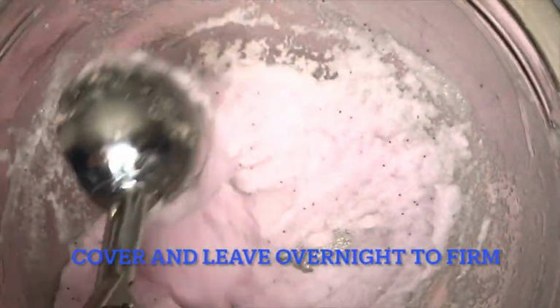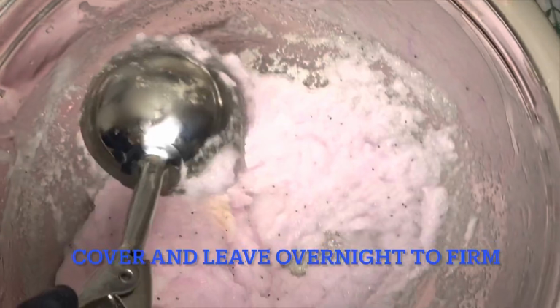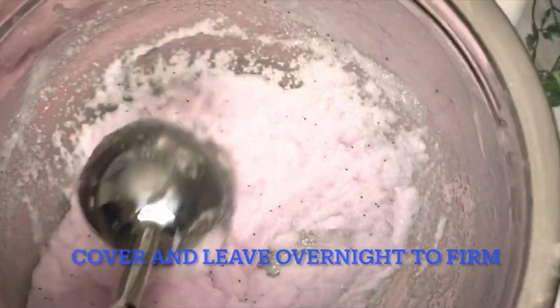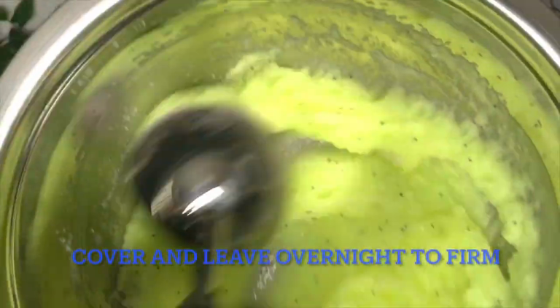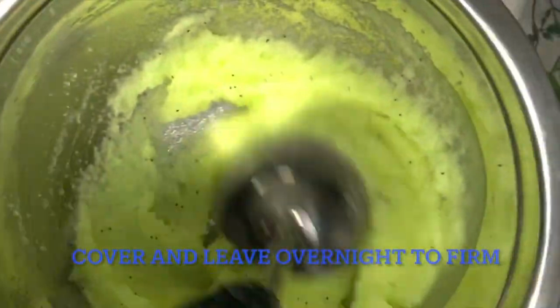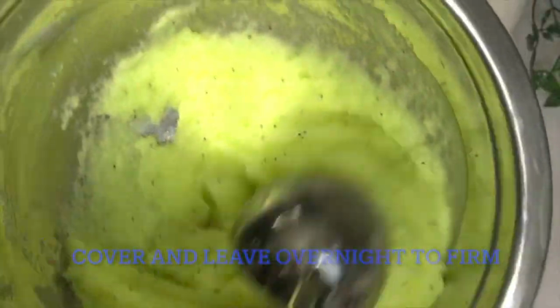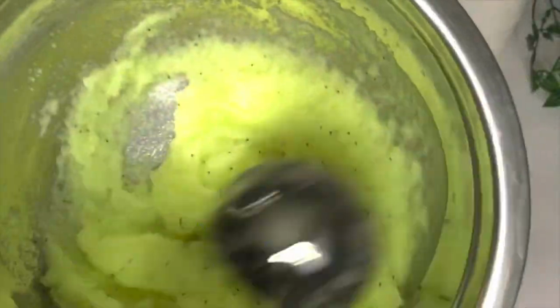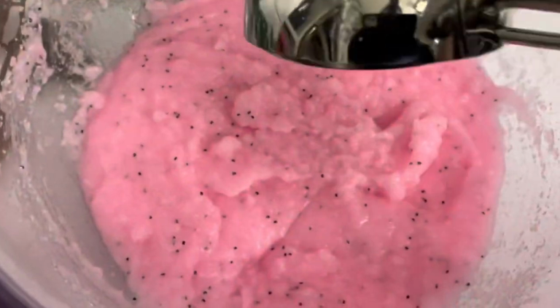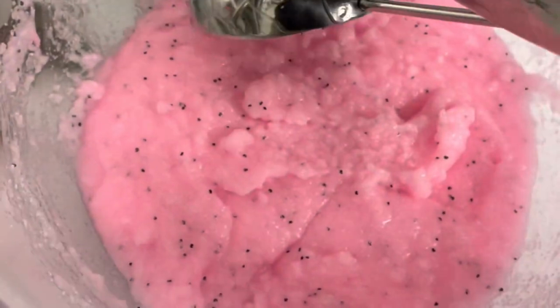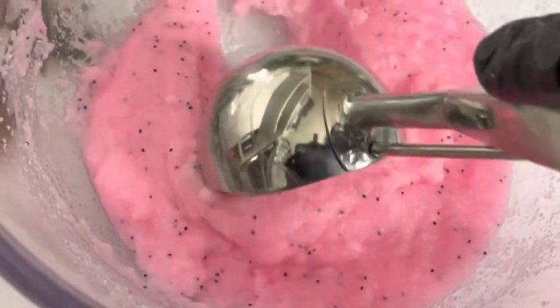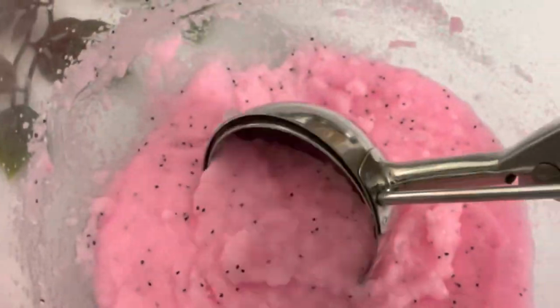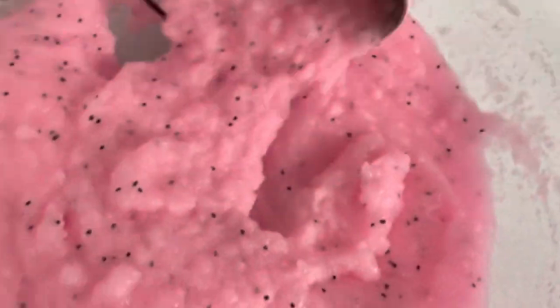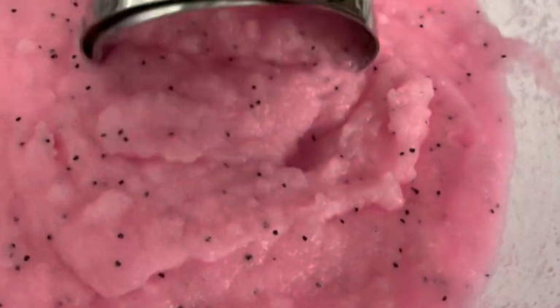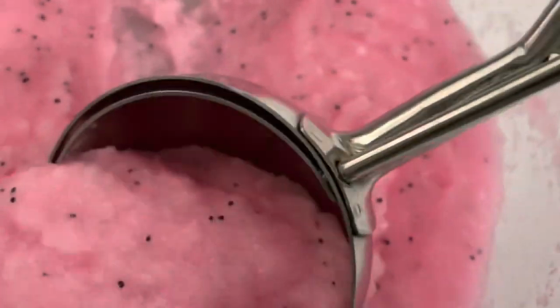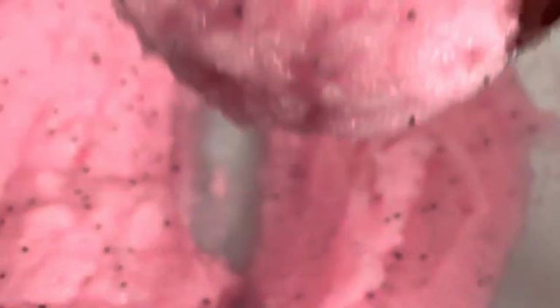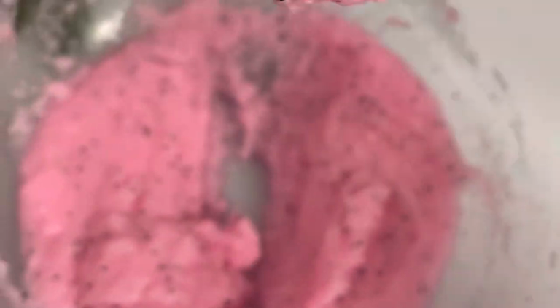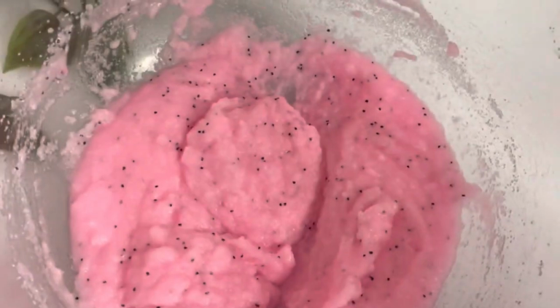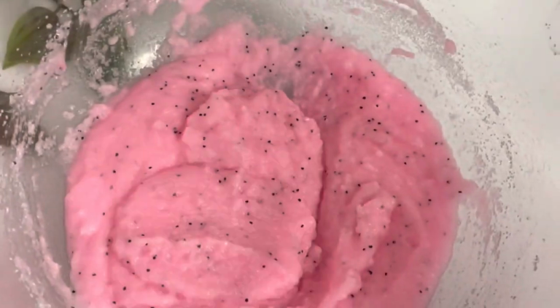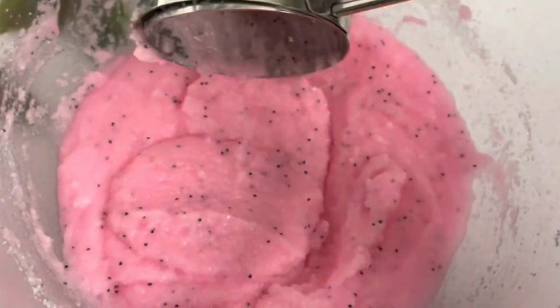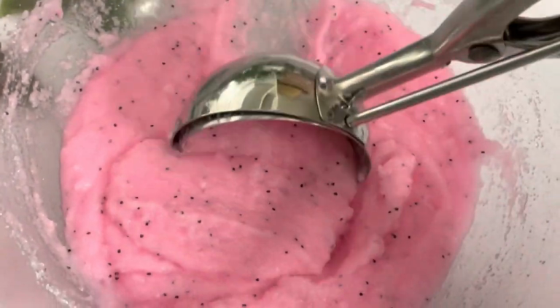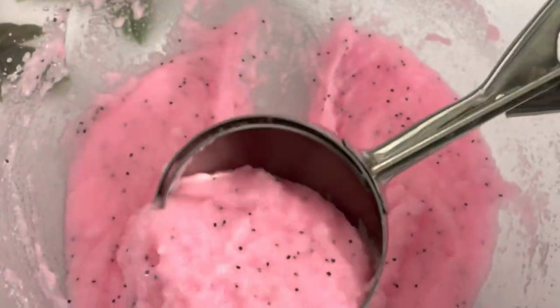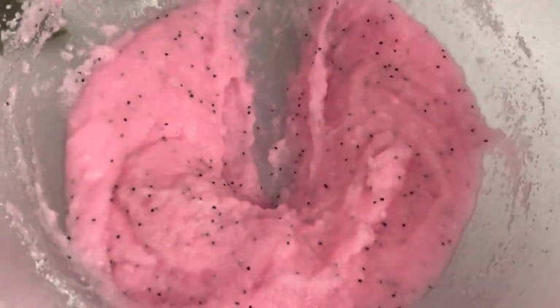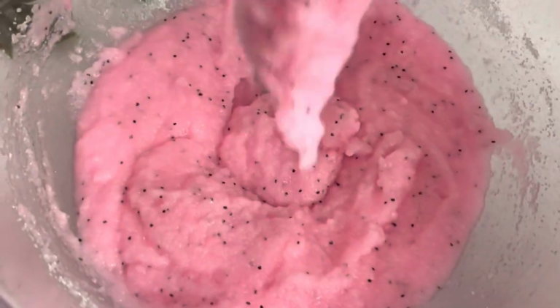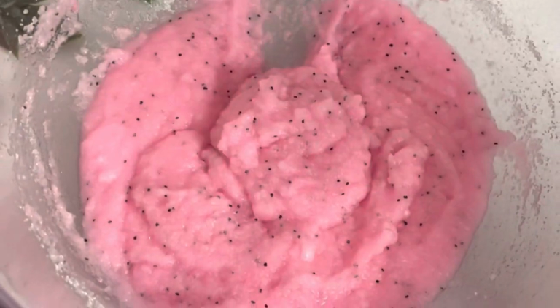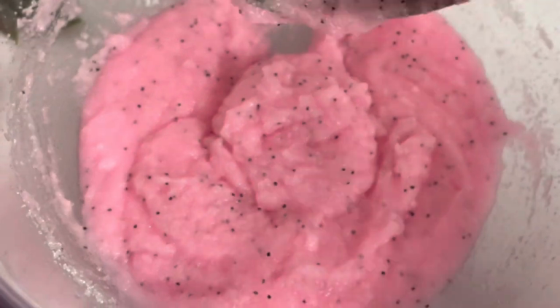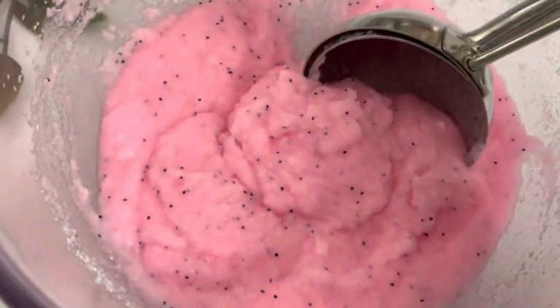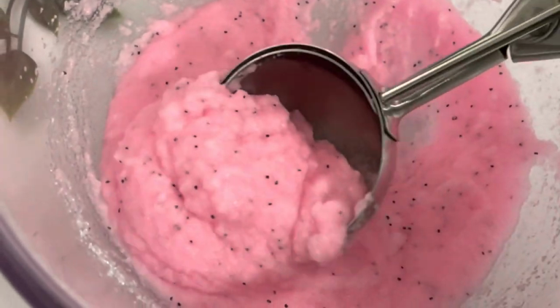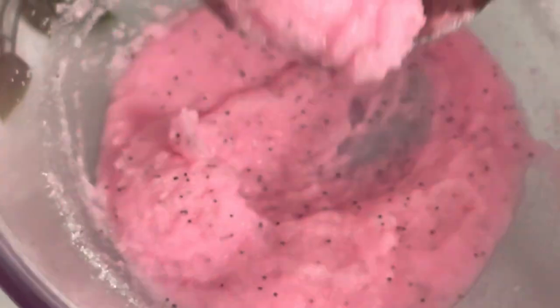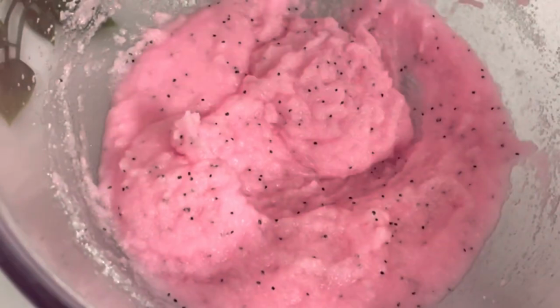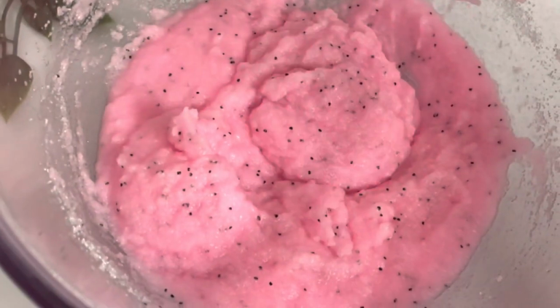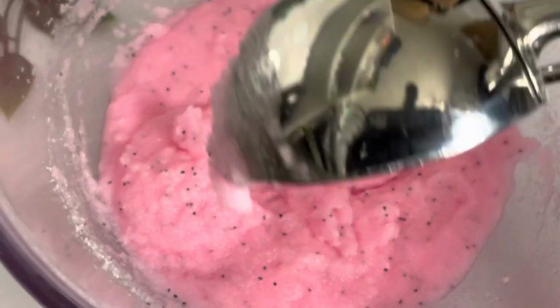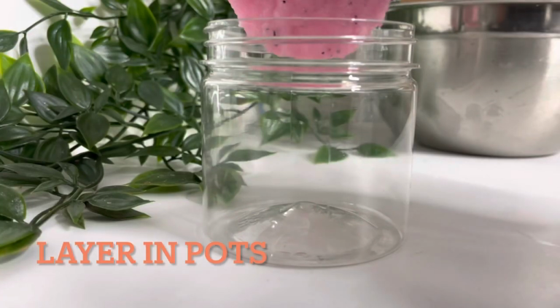So once all your scrubs have firmed up to the texture that you want, you can pour them into your containers. The reason I left this to firm up overnight was that I wanted to do layers, and that's easier to do when it's firmed.